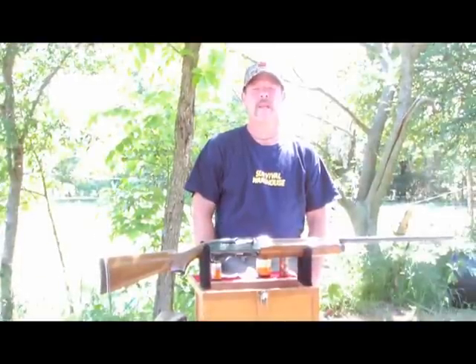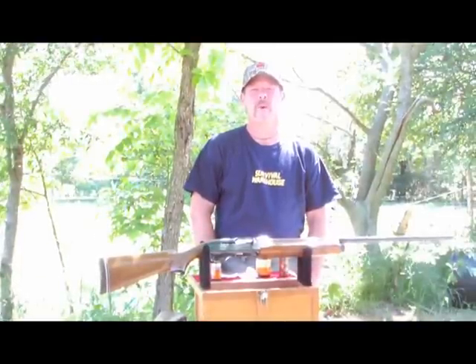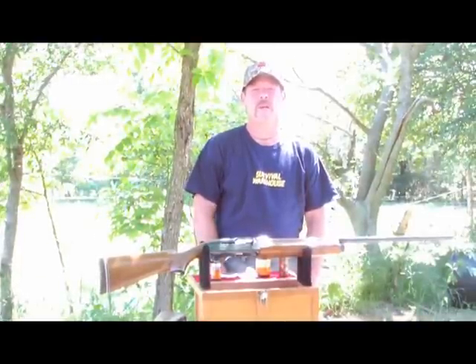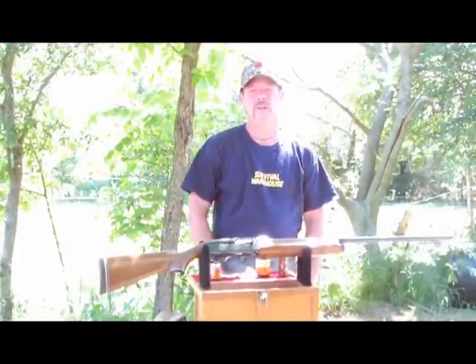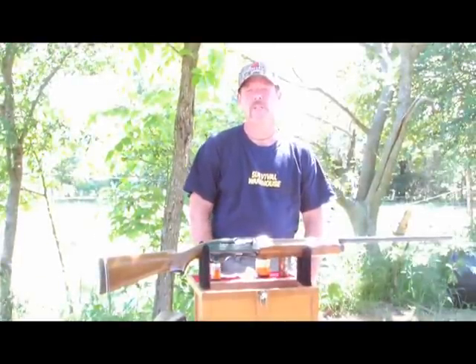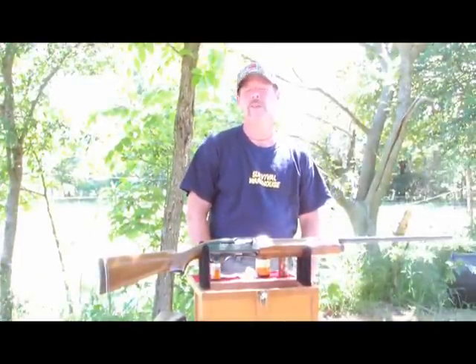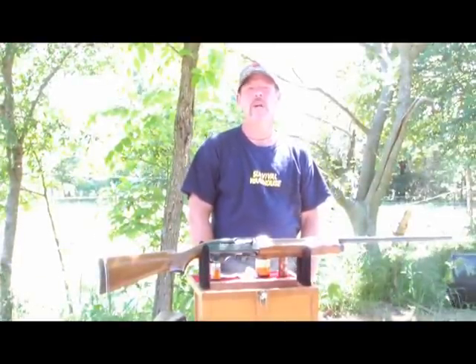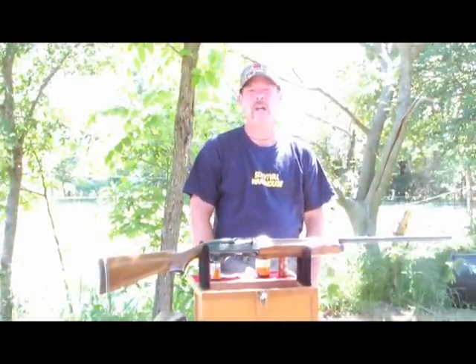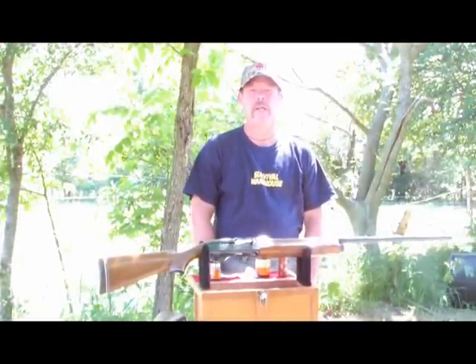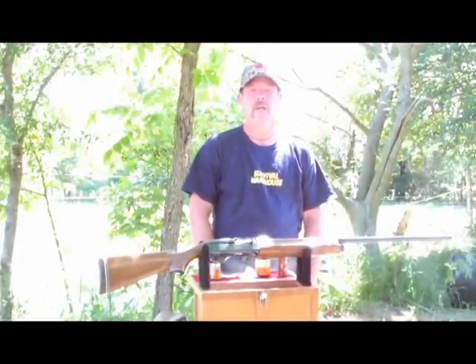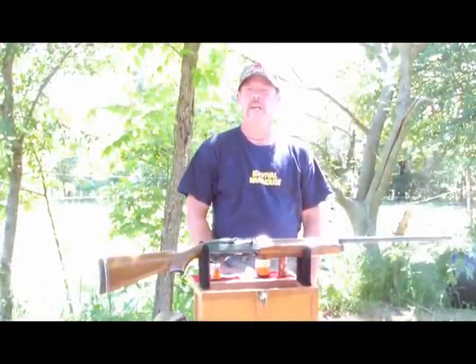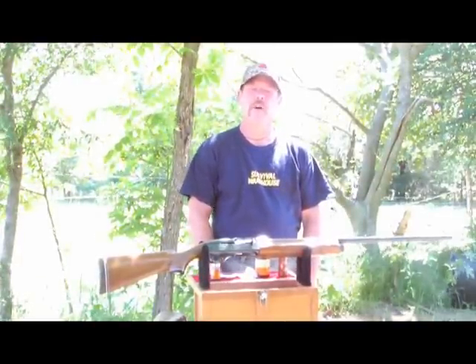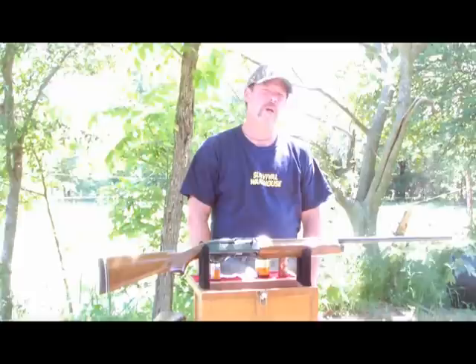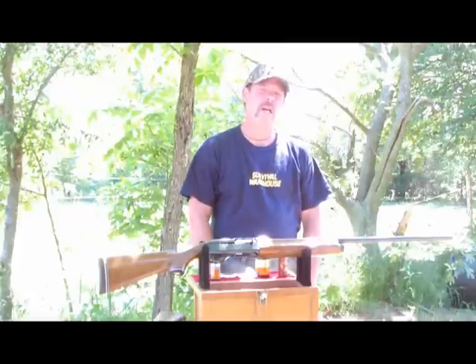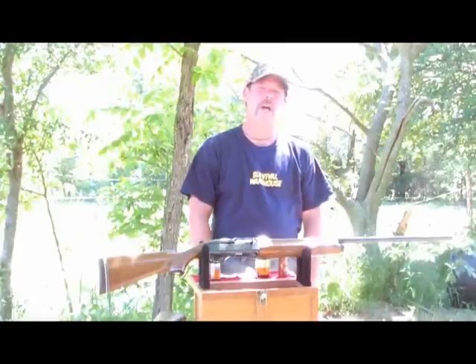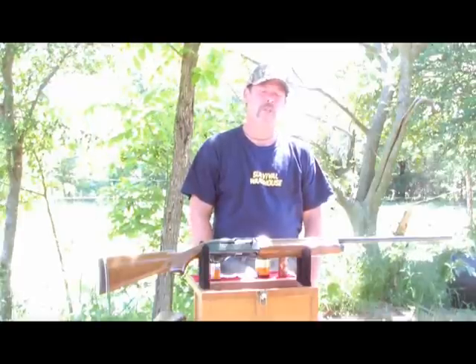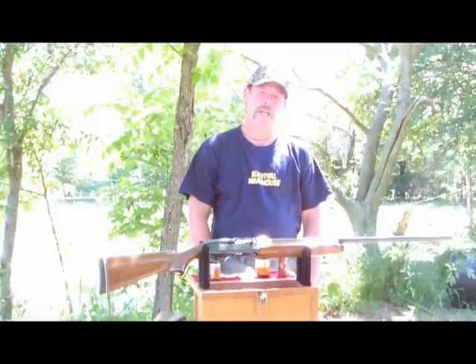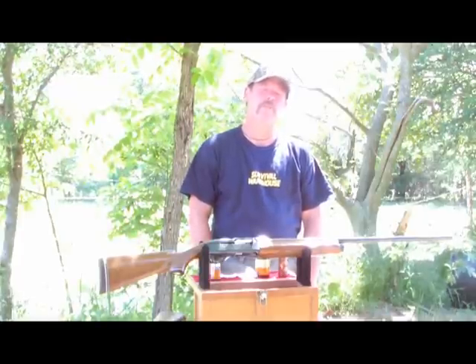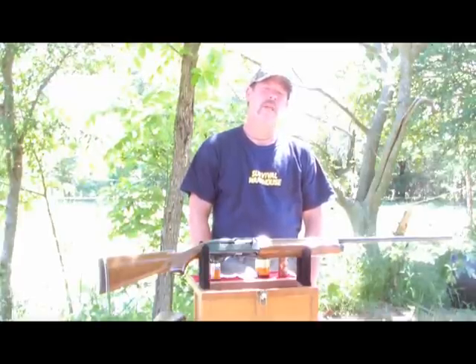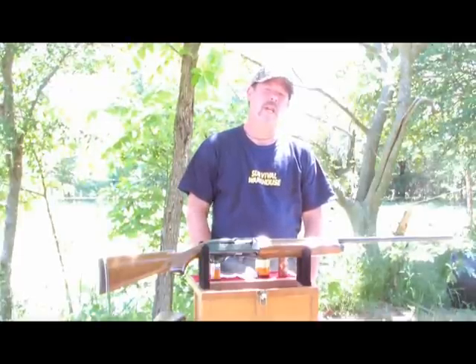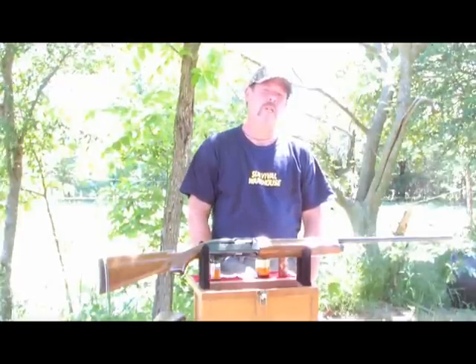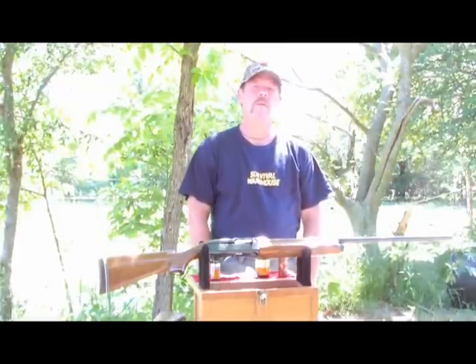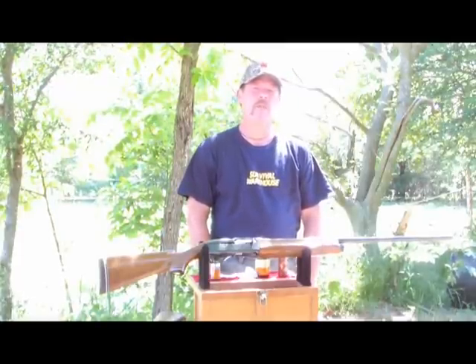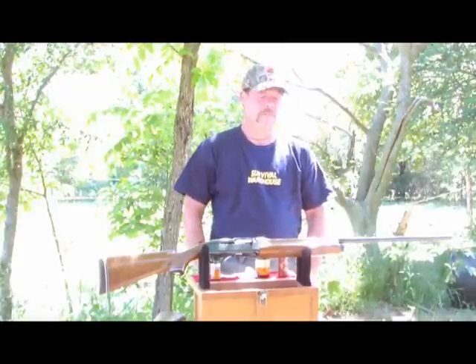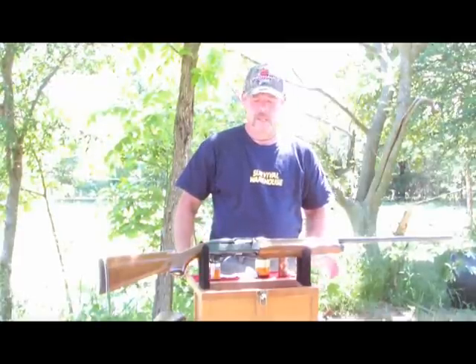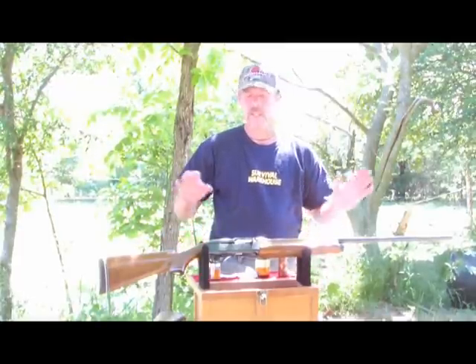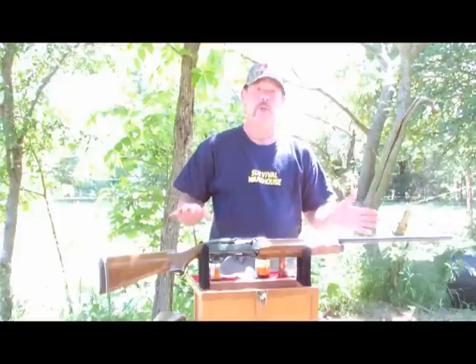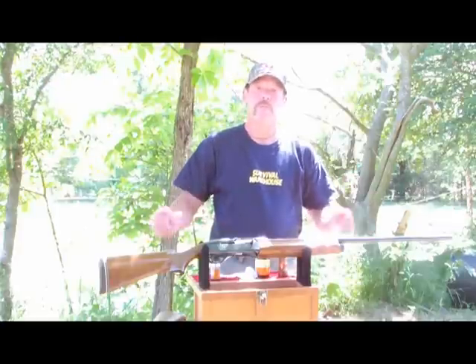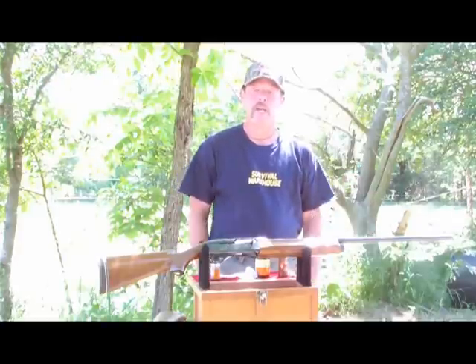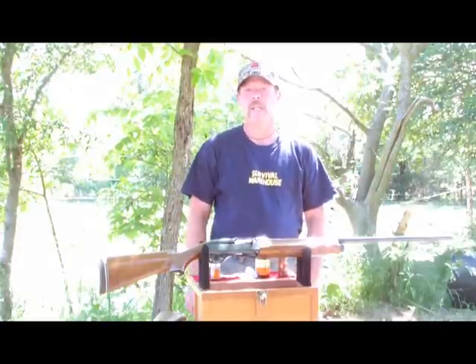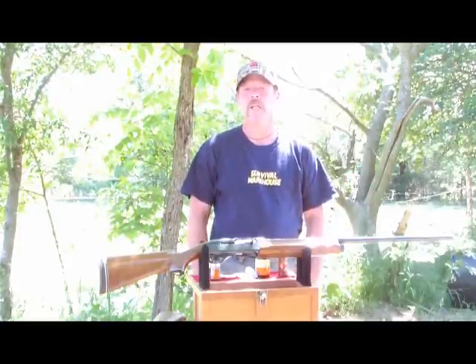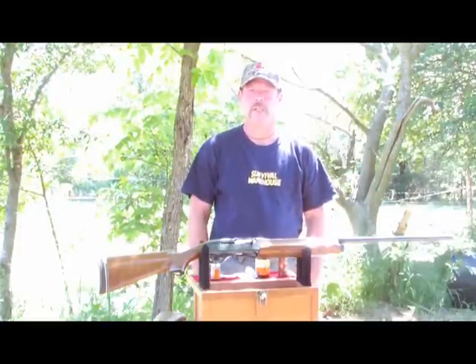Welcome to another edition of Survival Warehouse Library by SurvivalWarehouse.com. I'm John Melandrin. Today we're going to talk about and show you how to clean a shotgun.